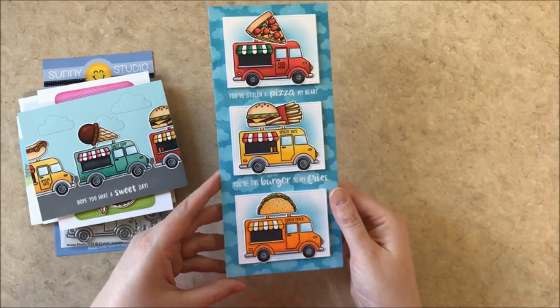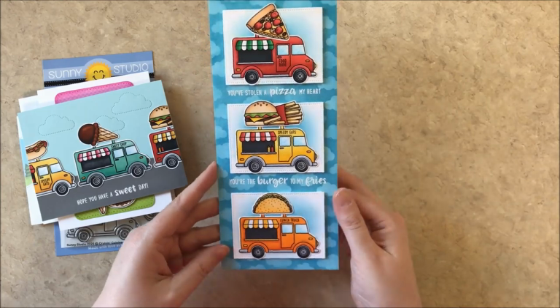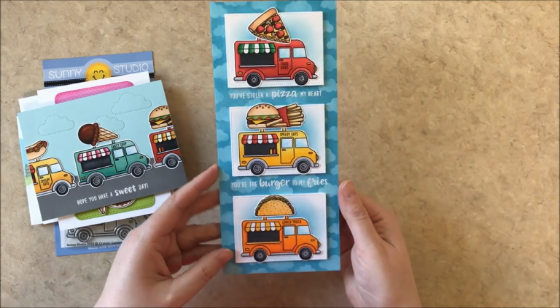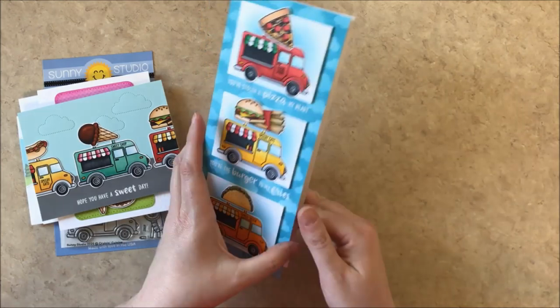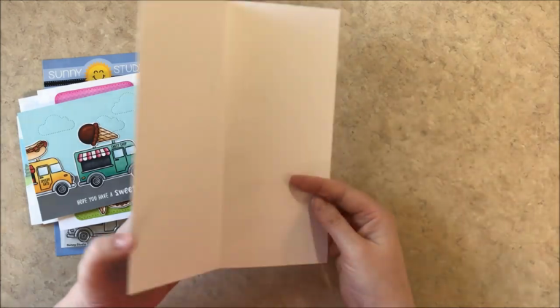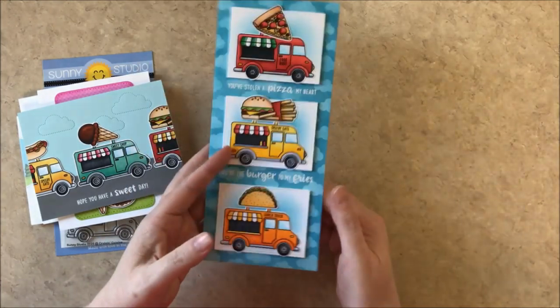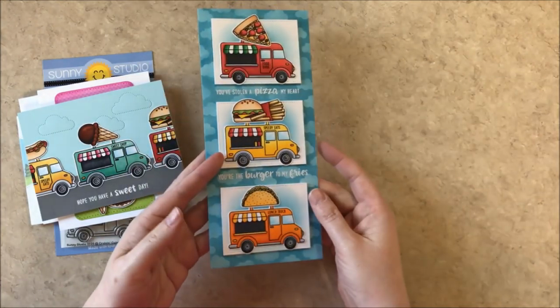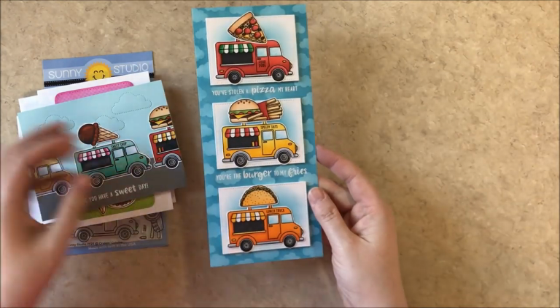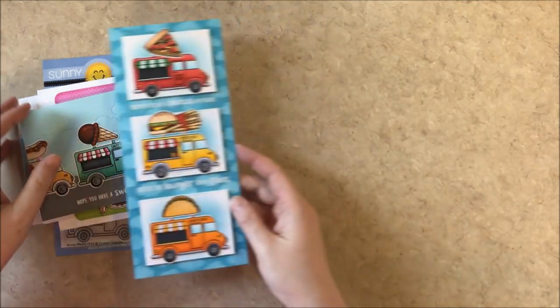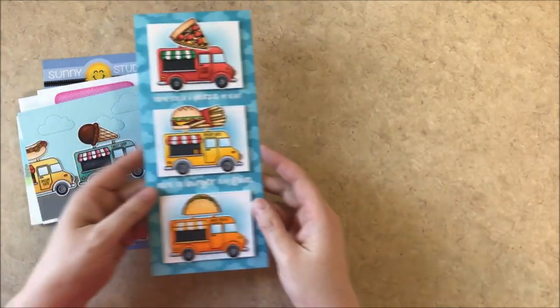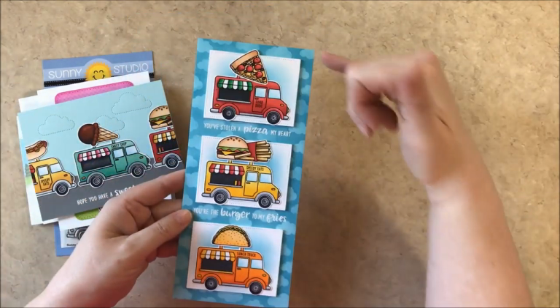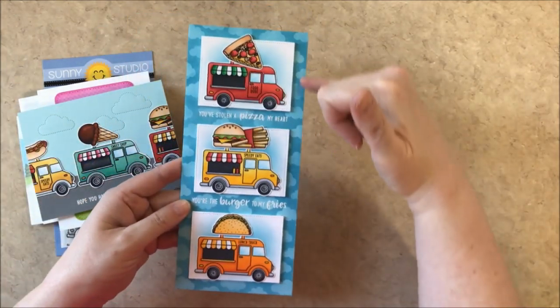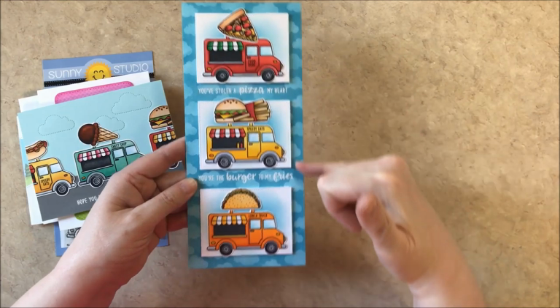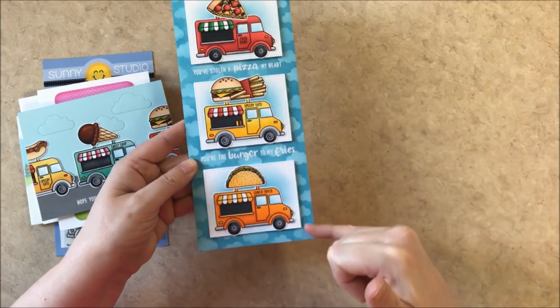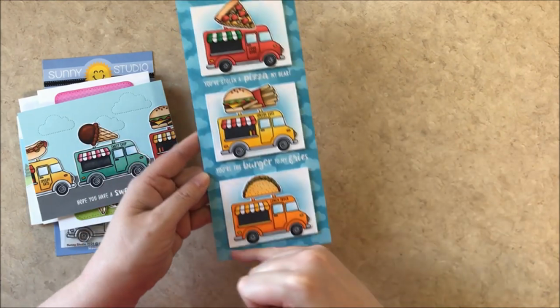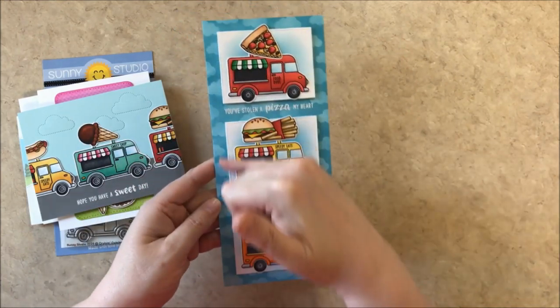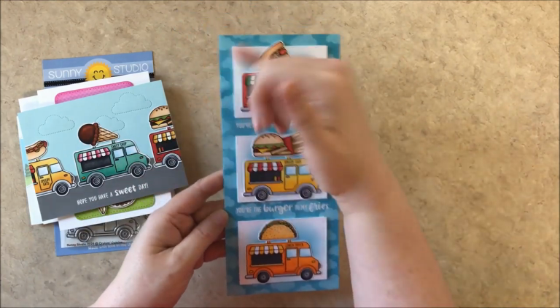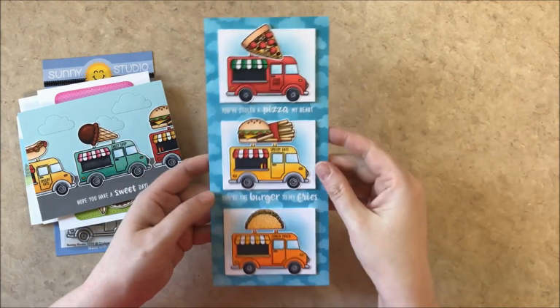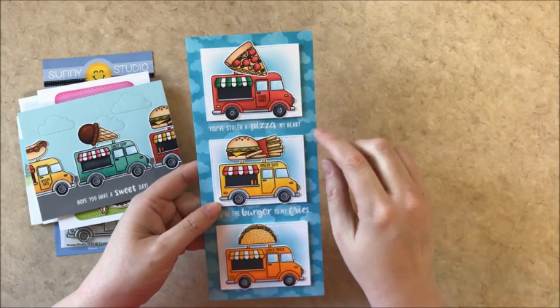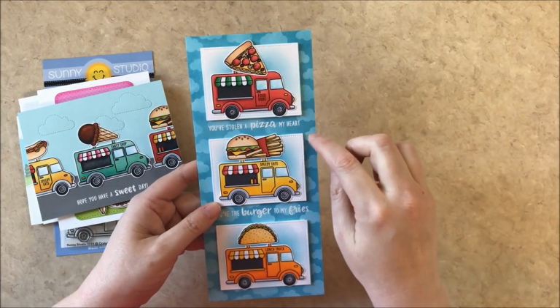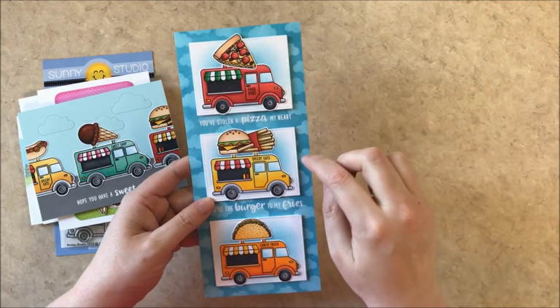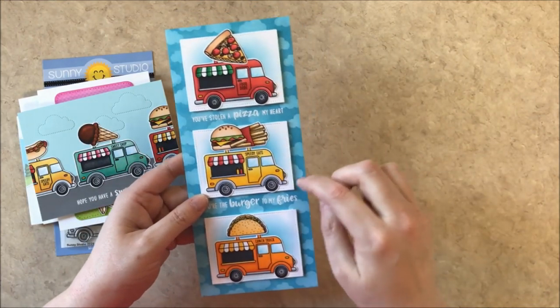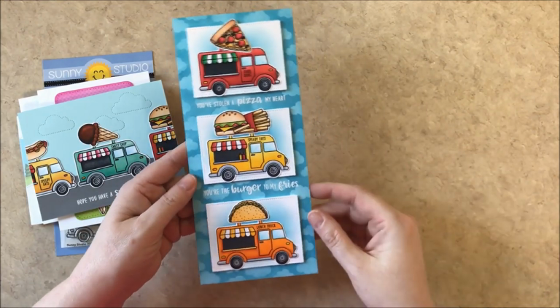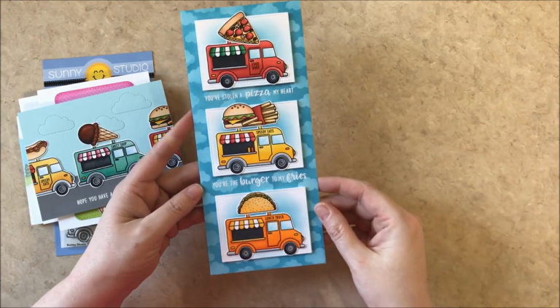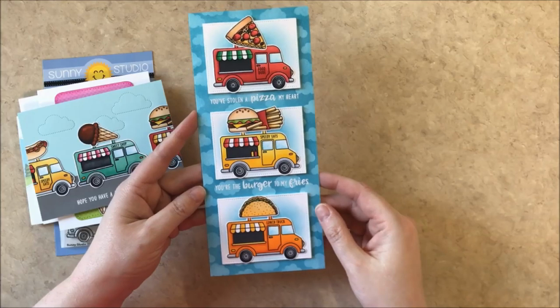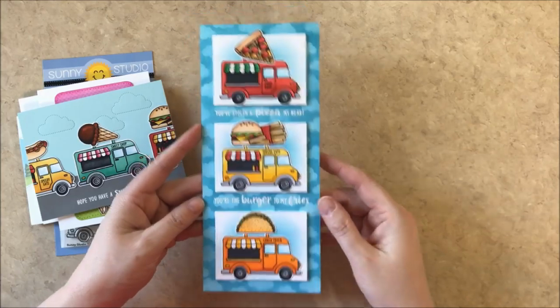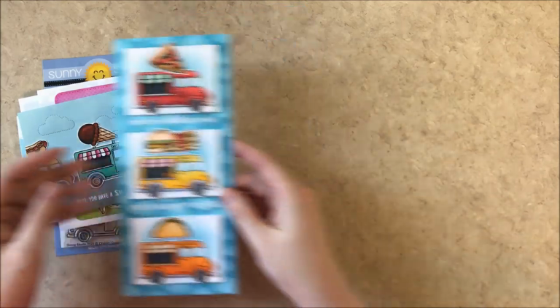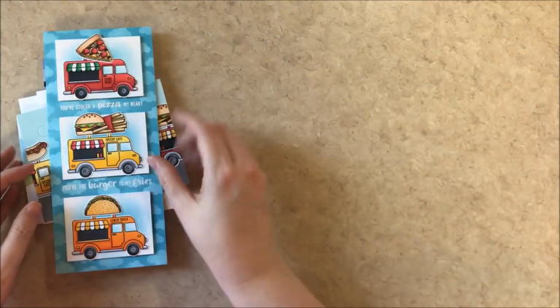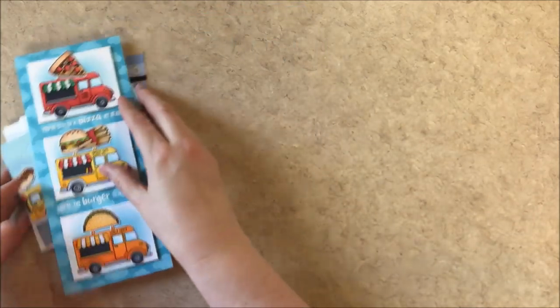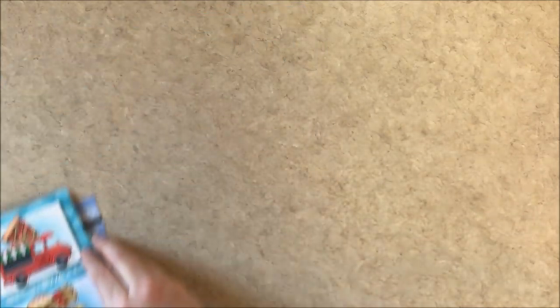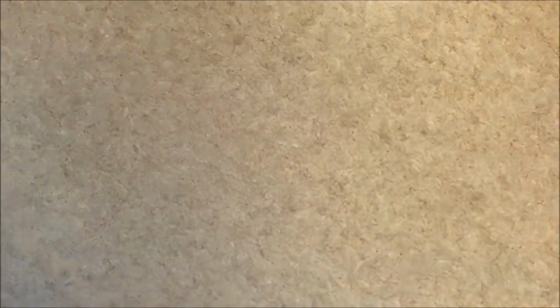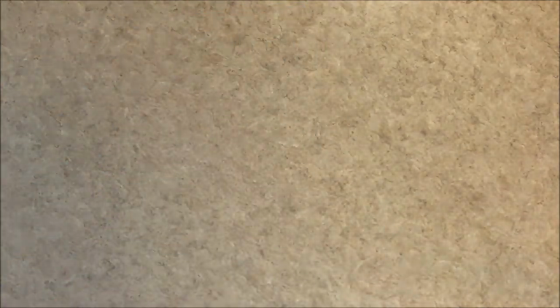And I created this fun slimline card. For my background I masked off some clouds from our comic strip everyday dies to create a cloudy background pattern paper that I made on my own.